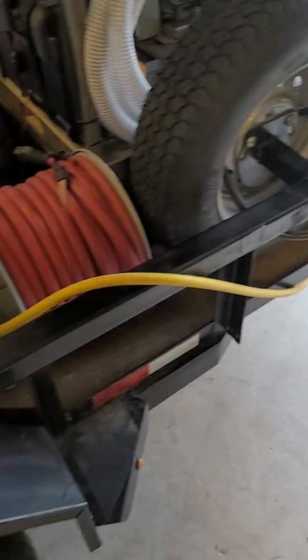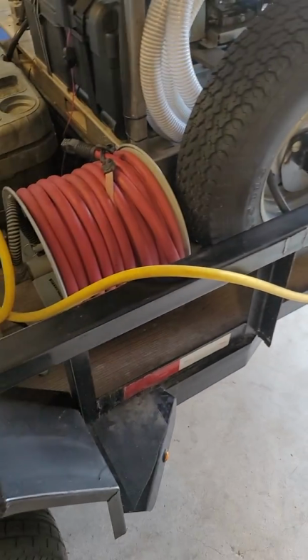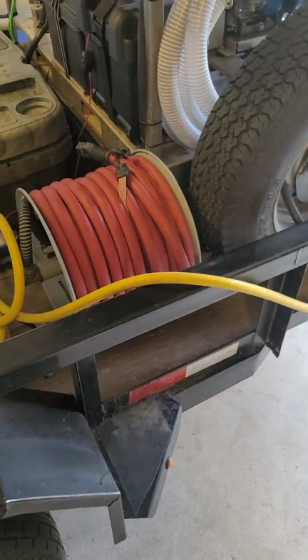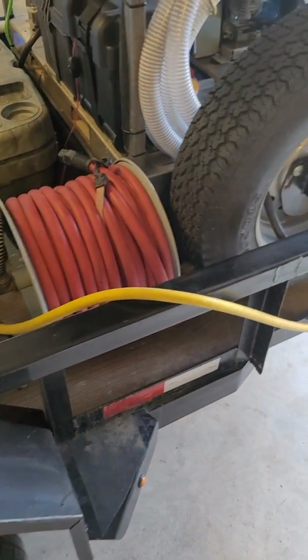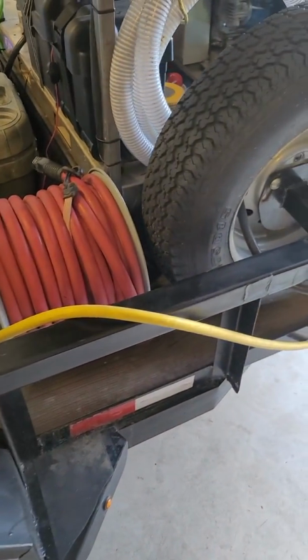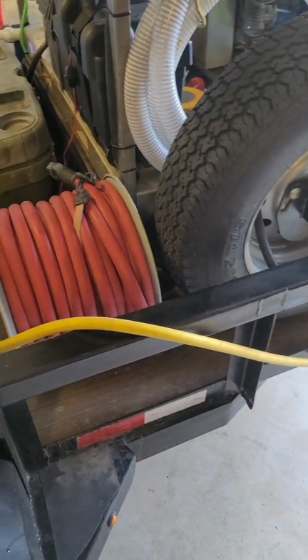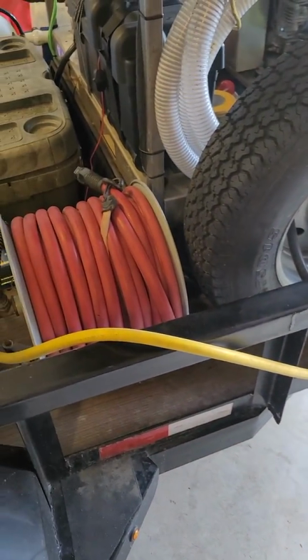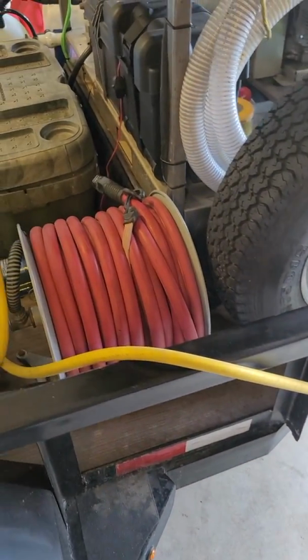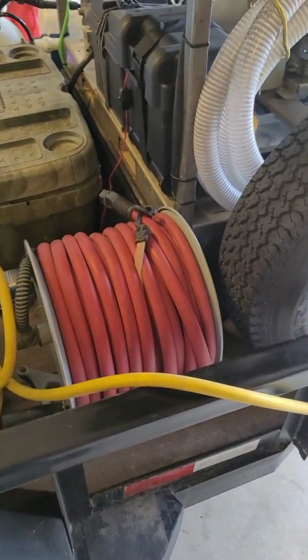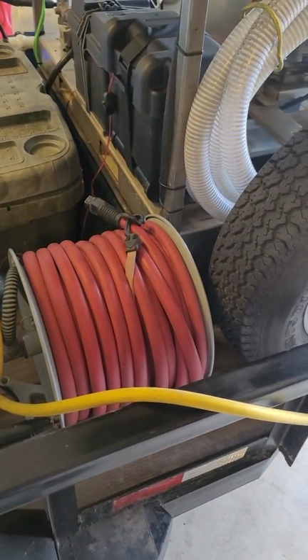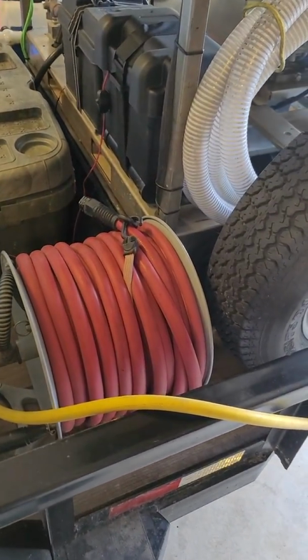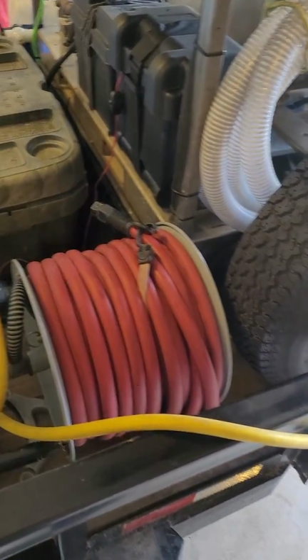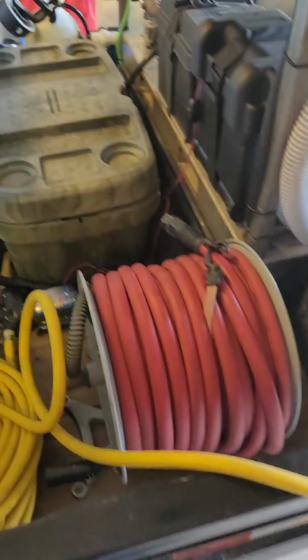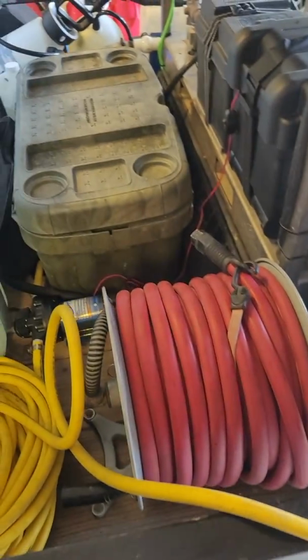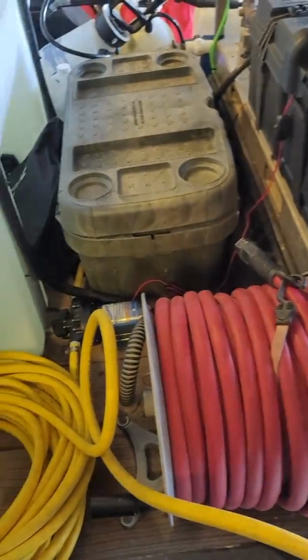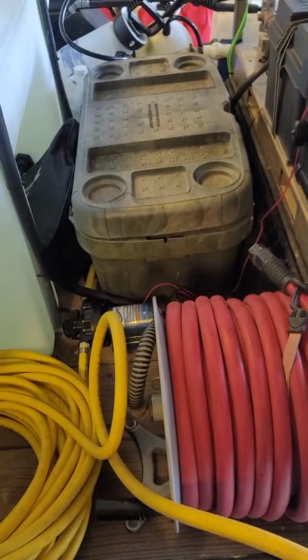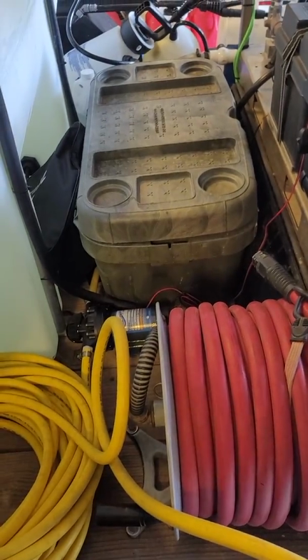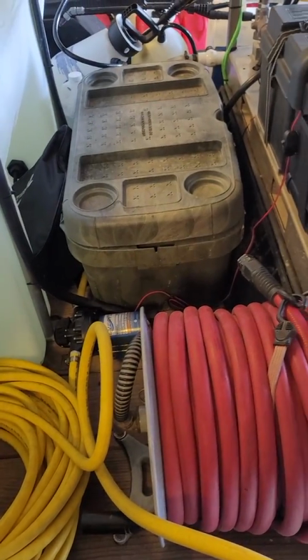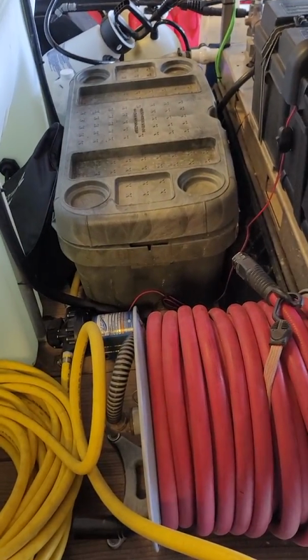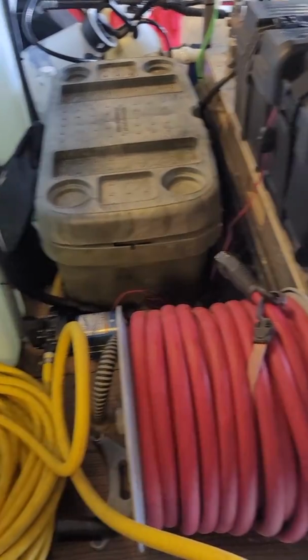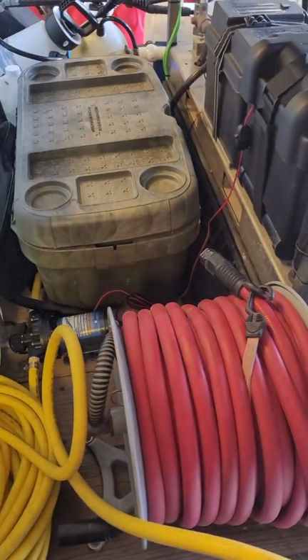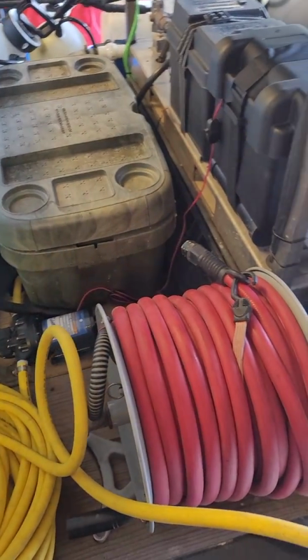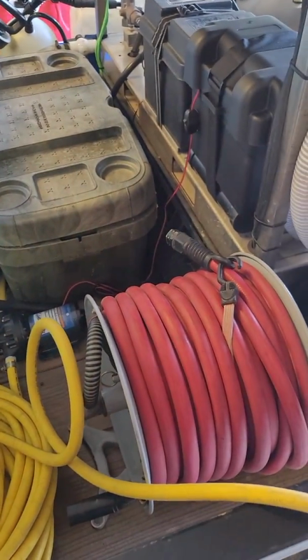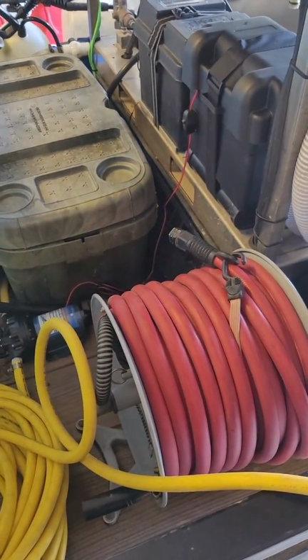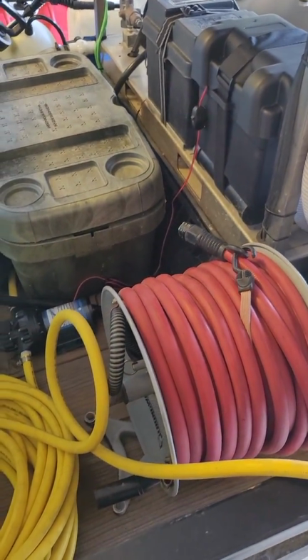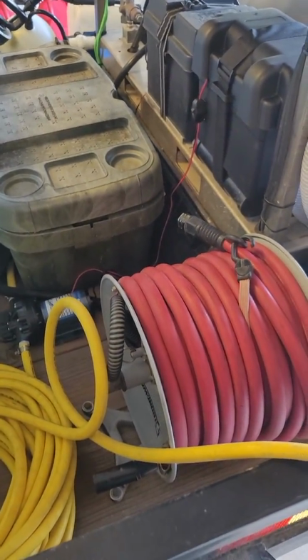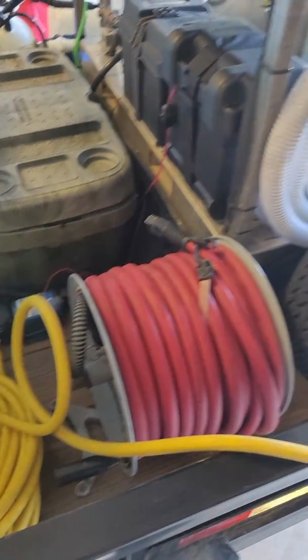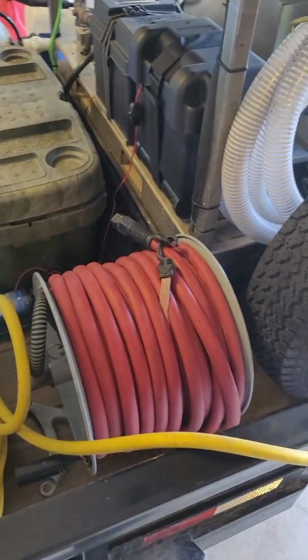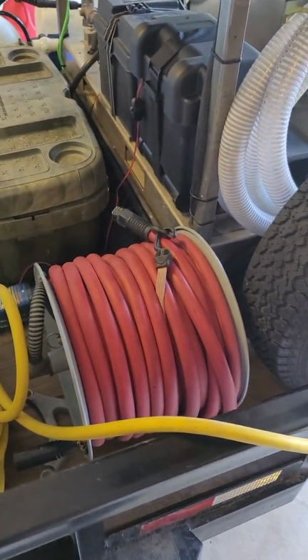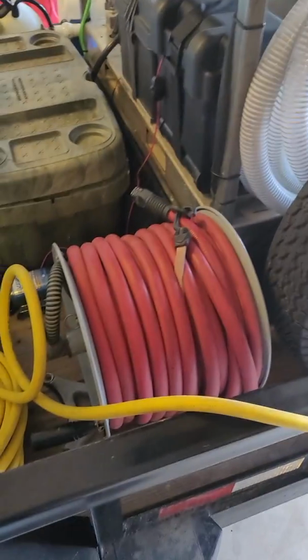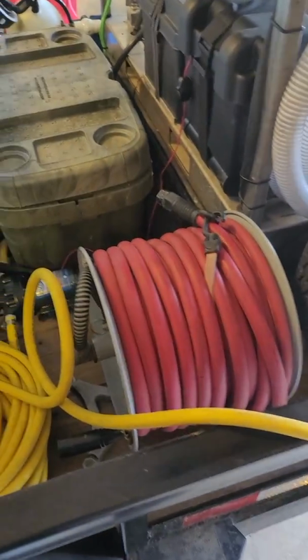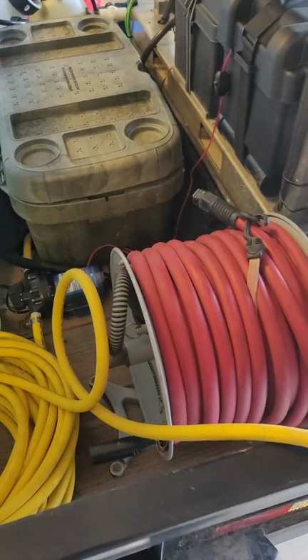I just want to make a quick video — some people have no idea how to make a basic soft wash system. This is as basic as you can get: a 12-volt soft wash system.